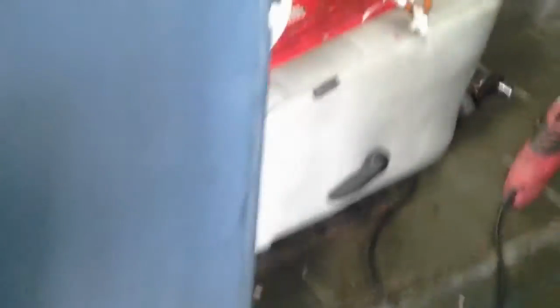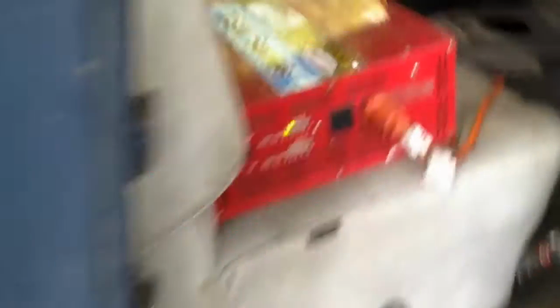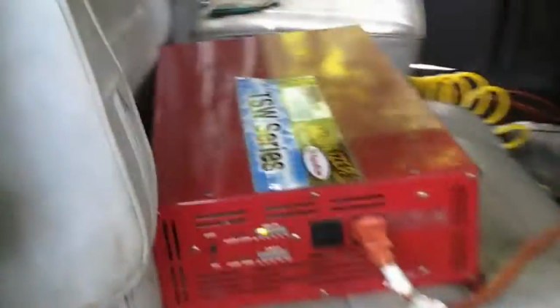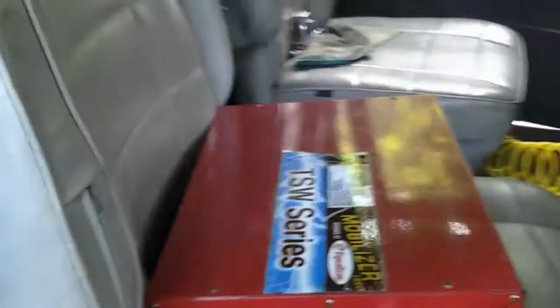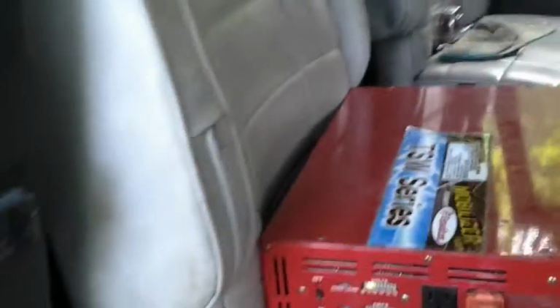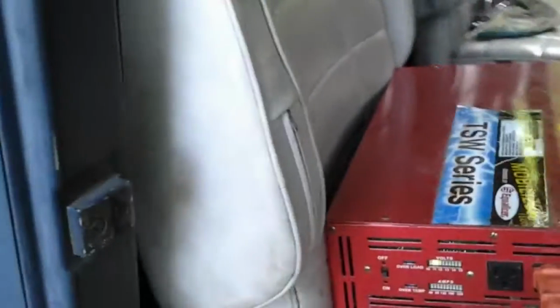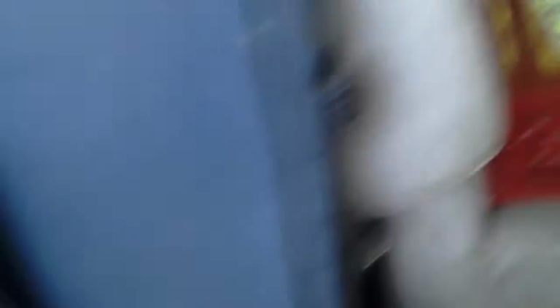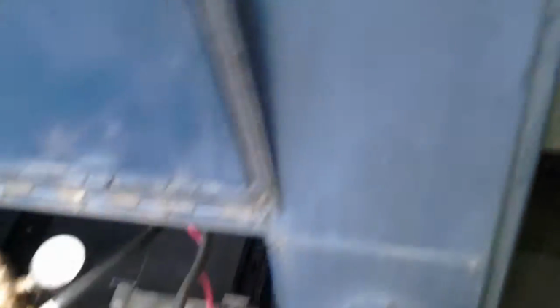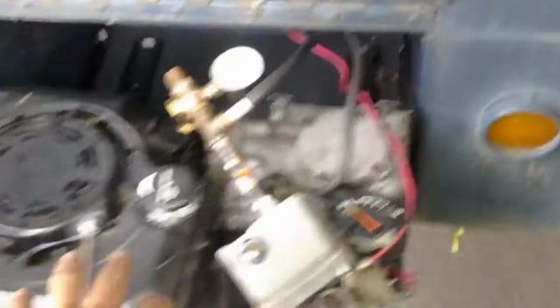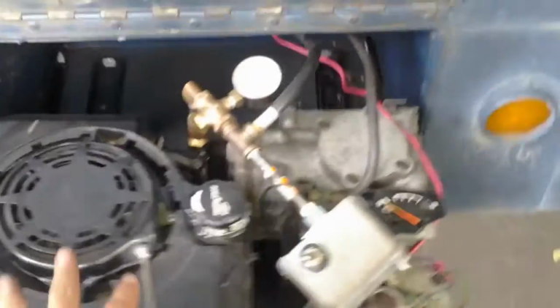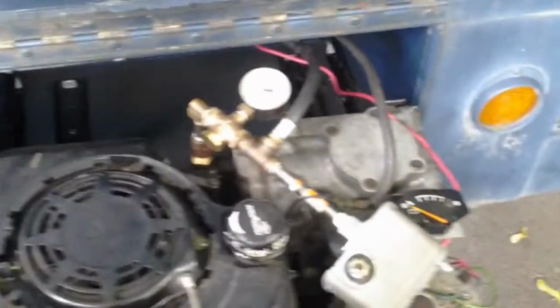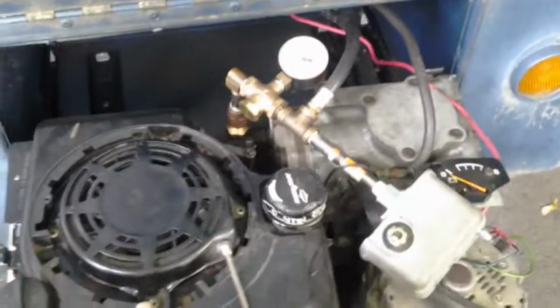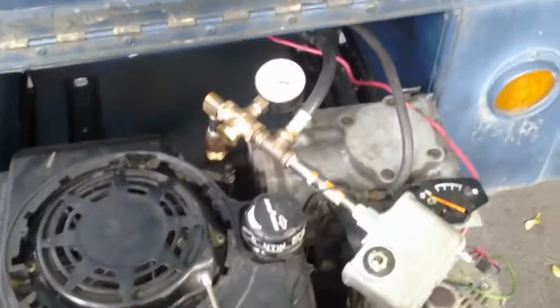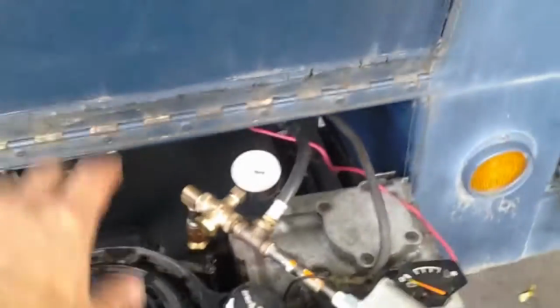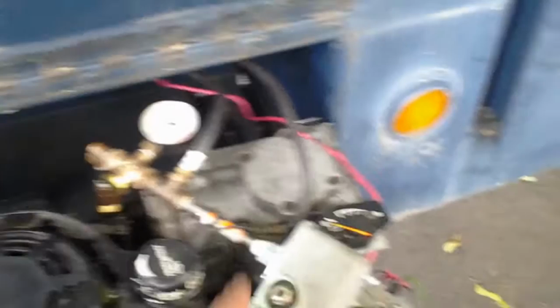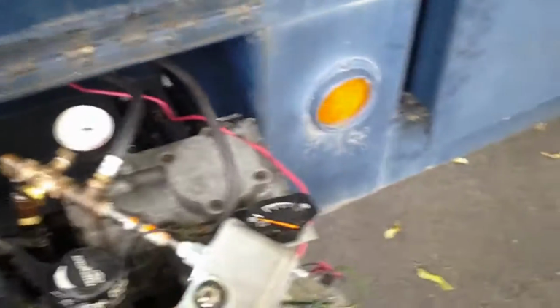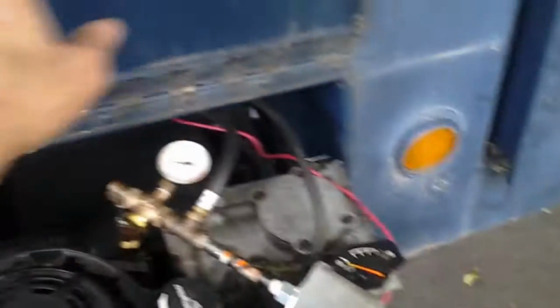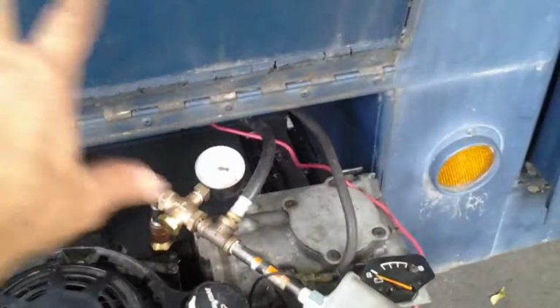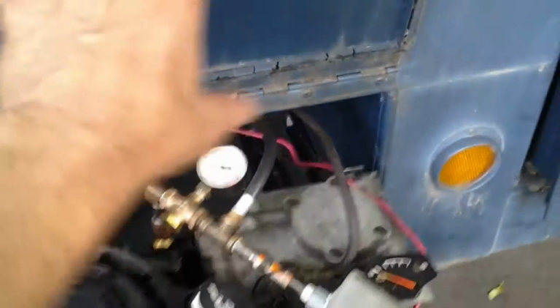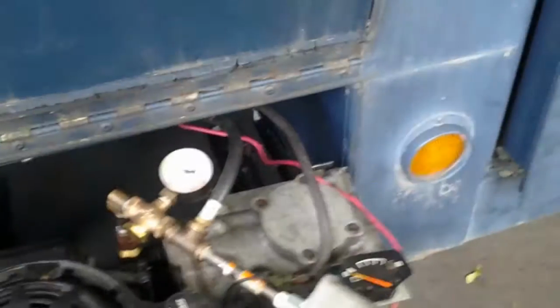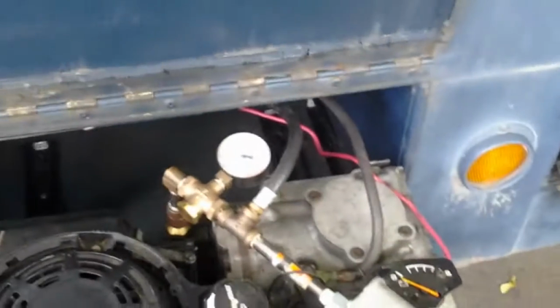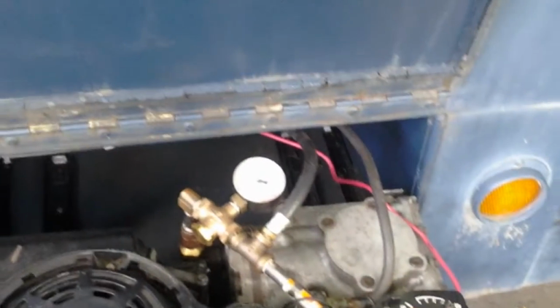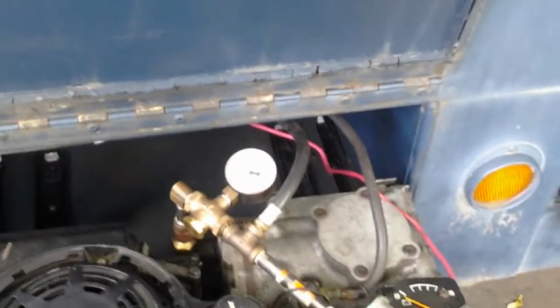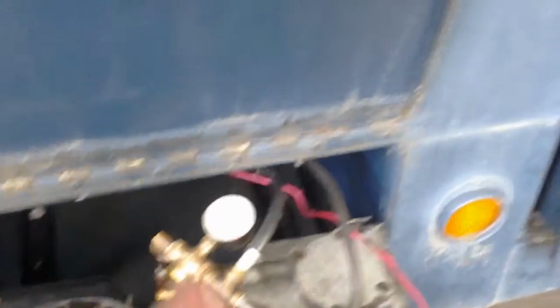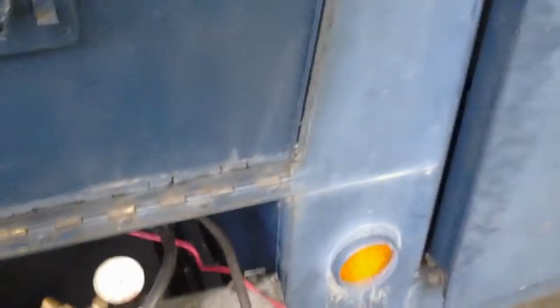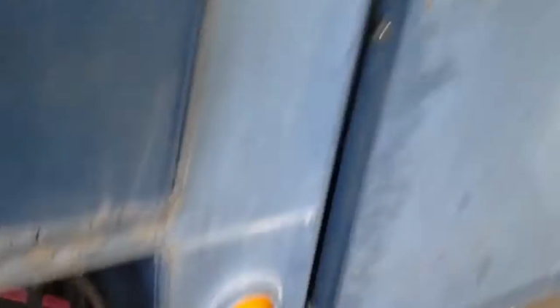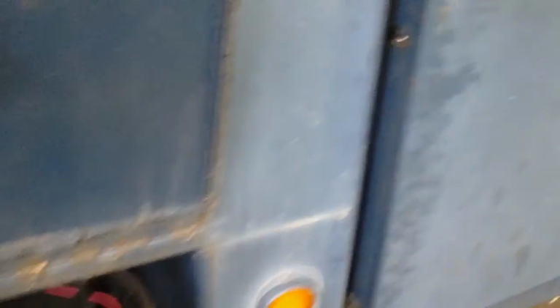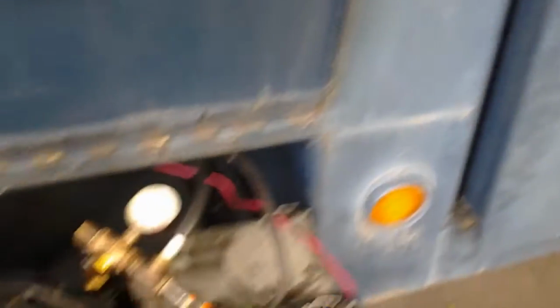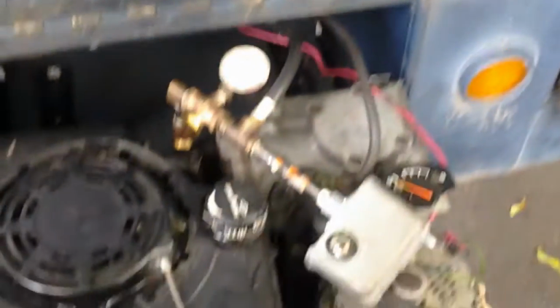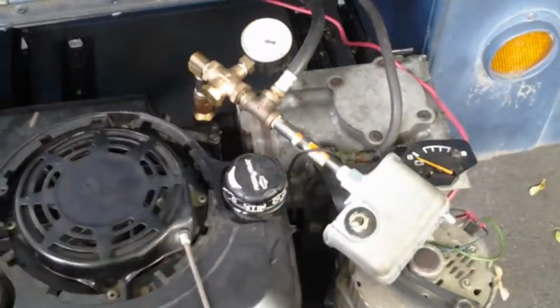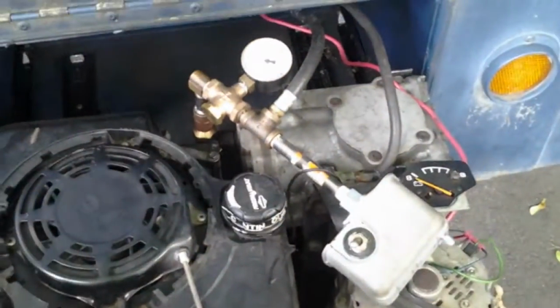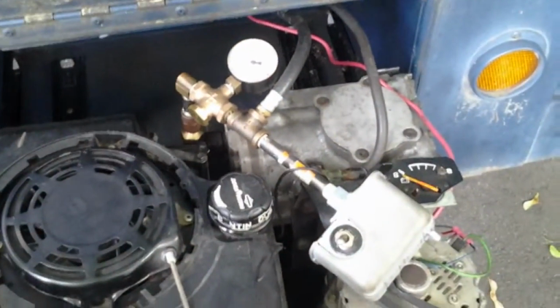Inside we have two batteries back behind the setup, and that's what the alternator is running to — storing charge in those two batteries, which then hook up to our inverter.